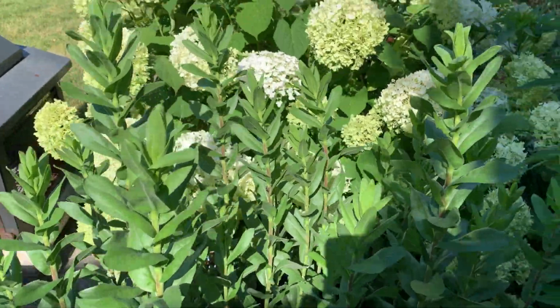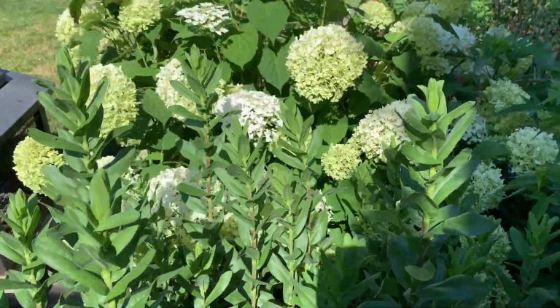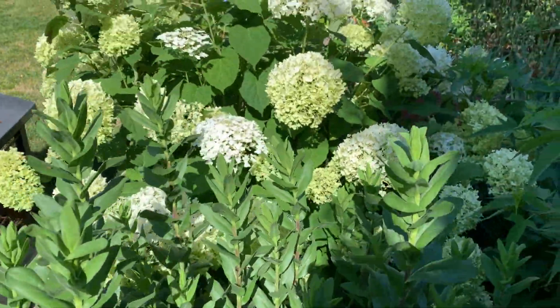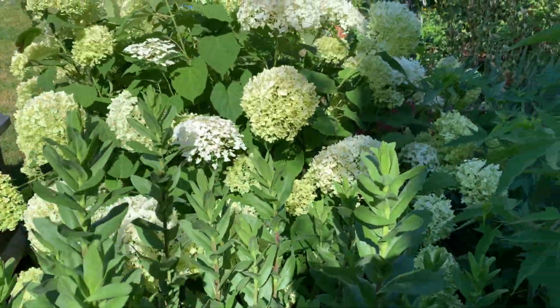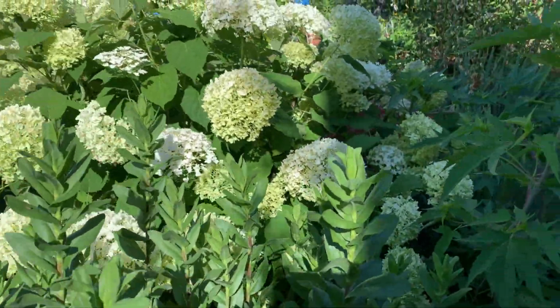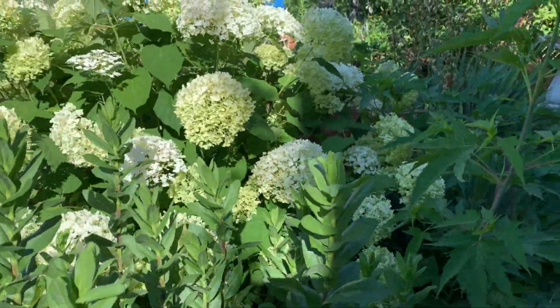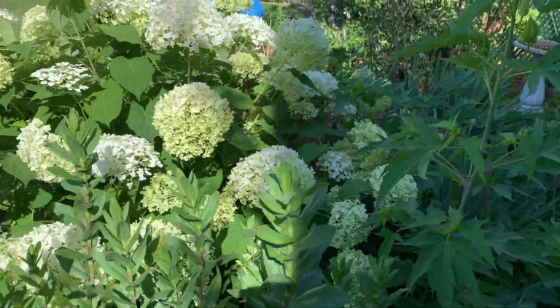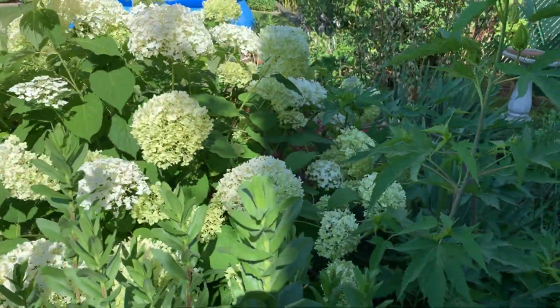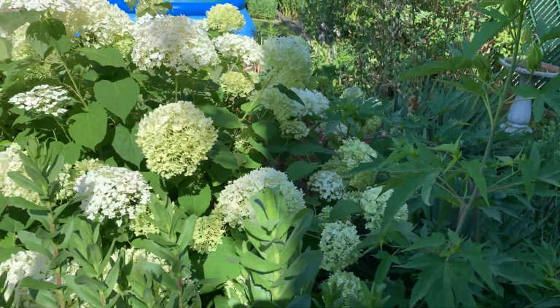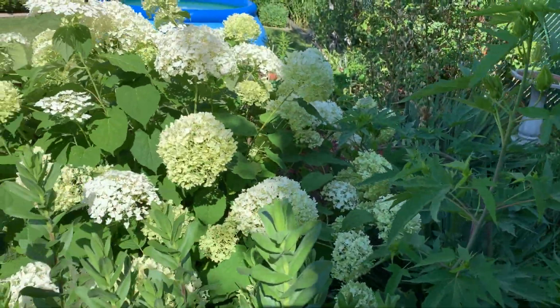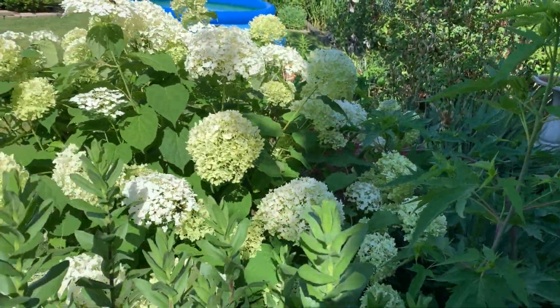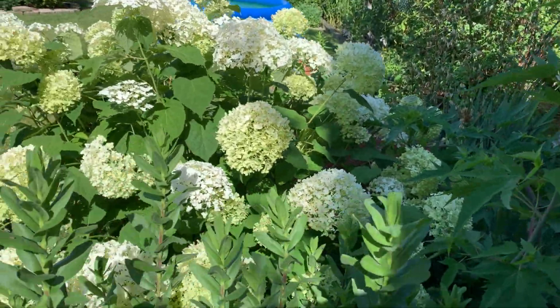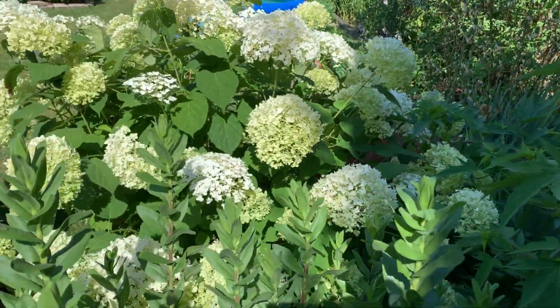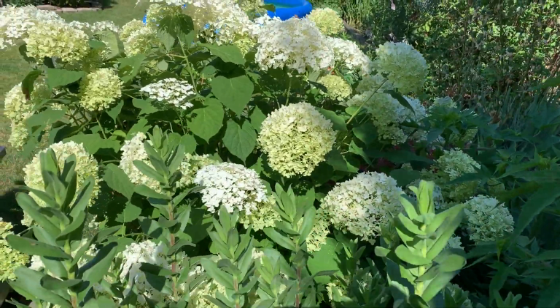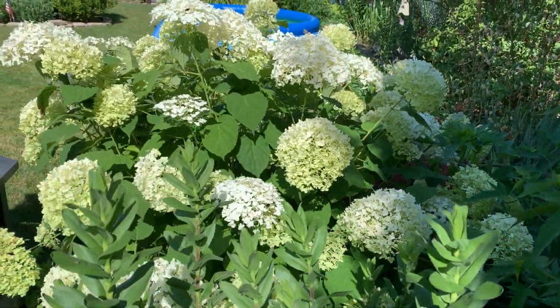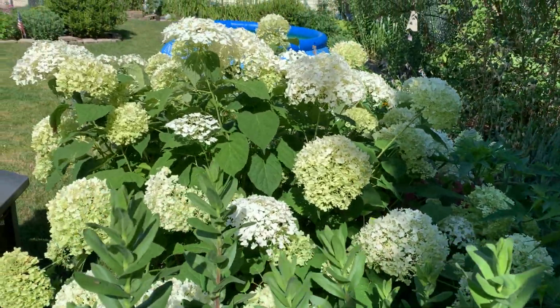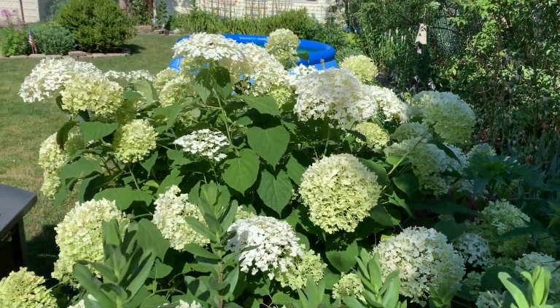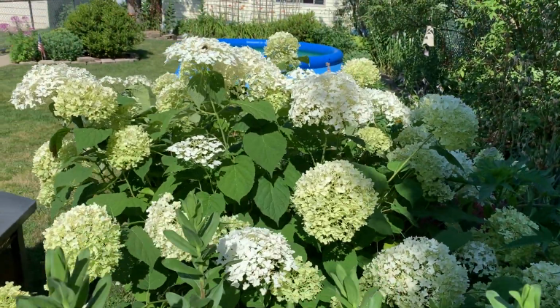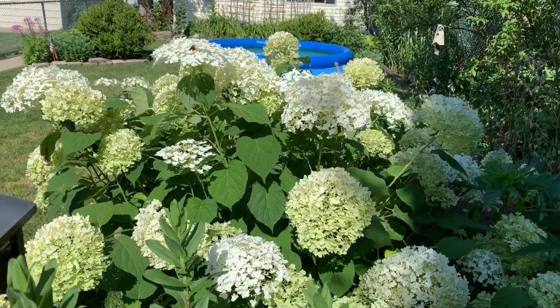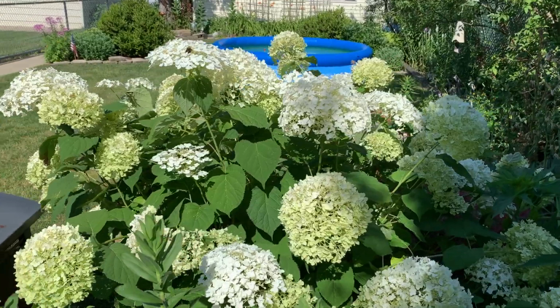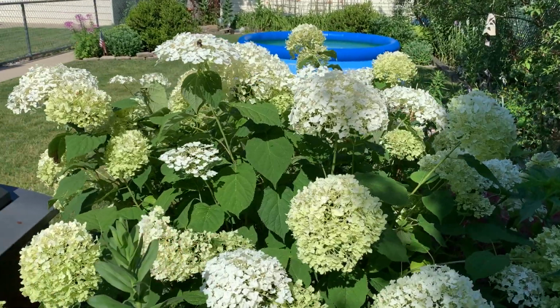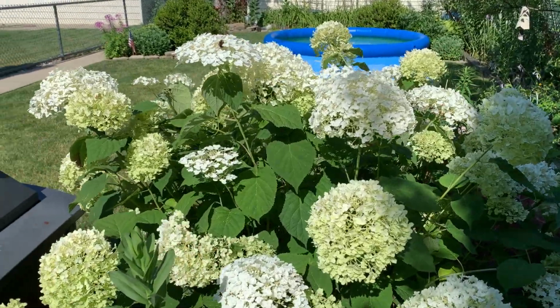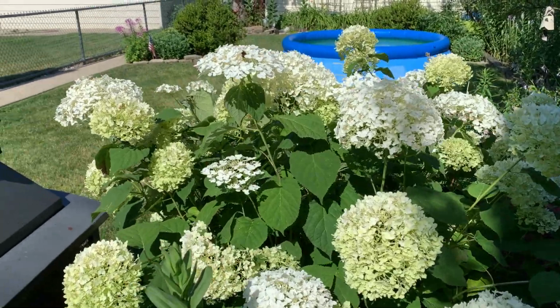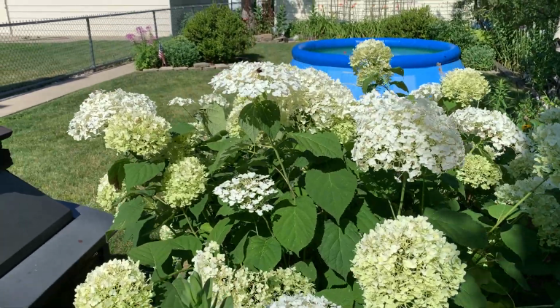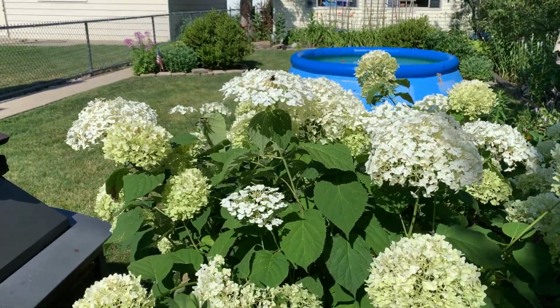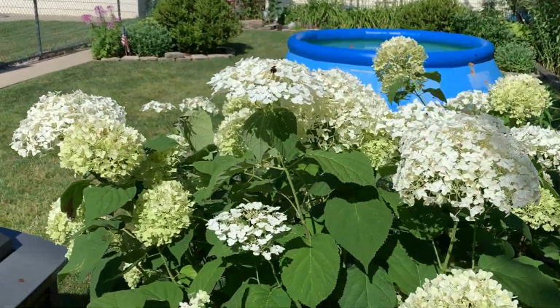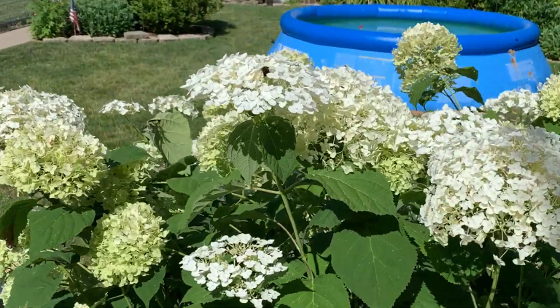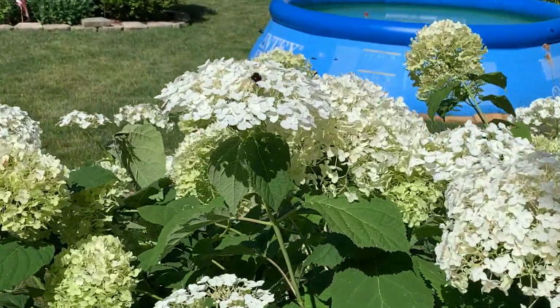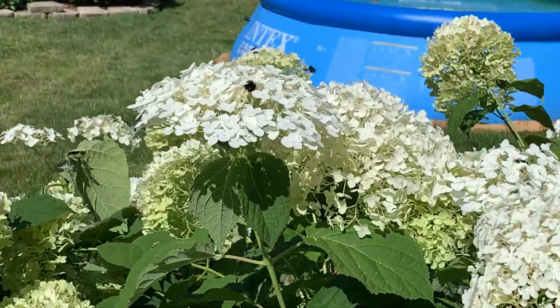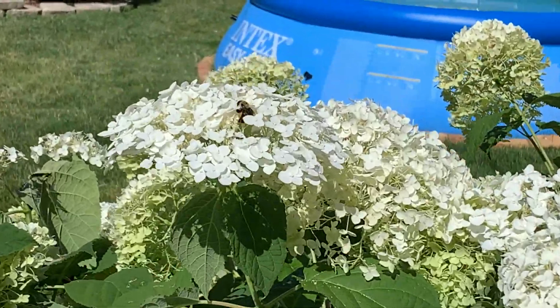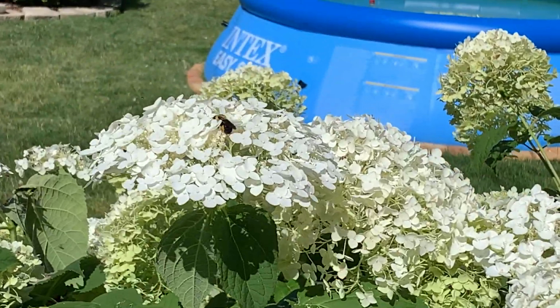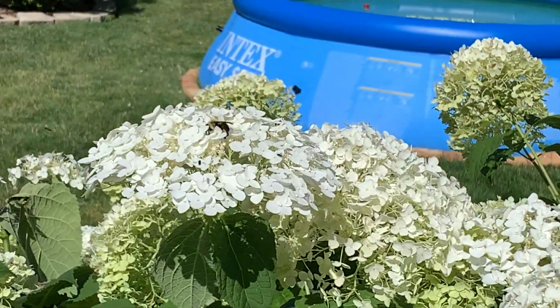Good morning. We are back in the garden to see what we could find in mid-July. It's early morning.